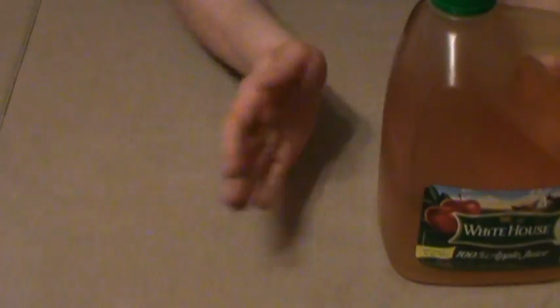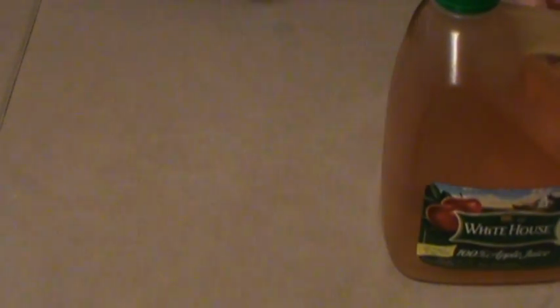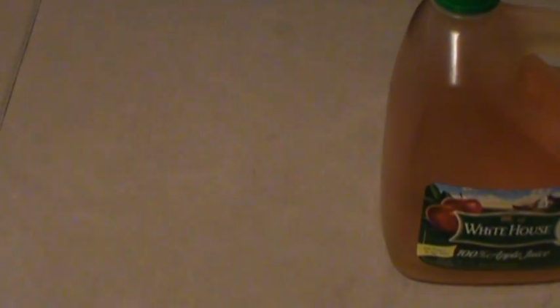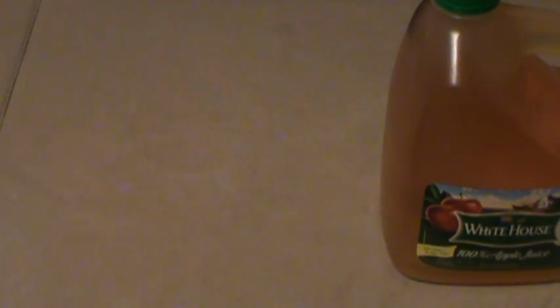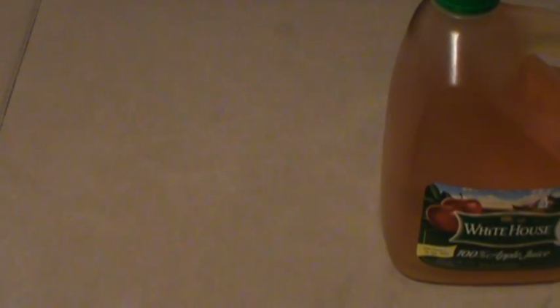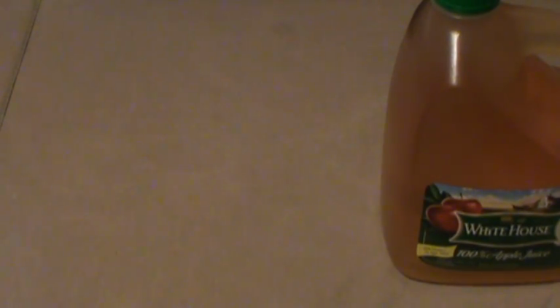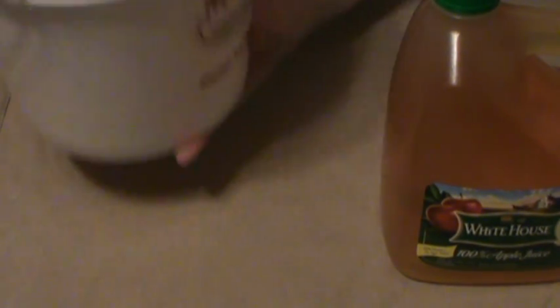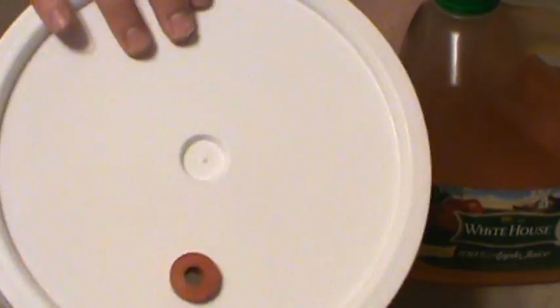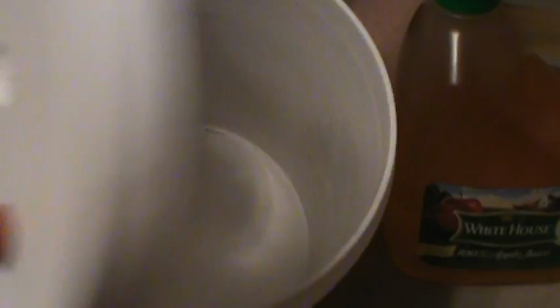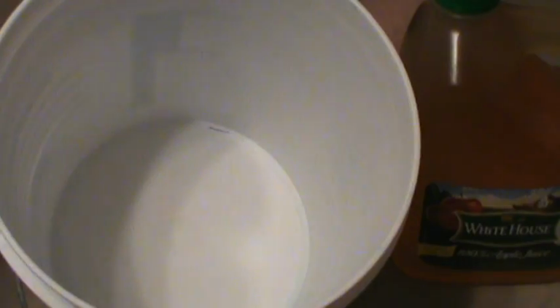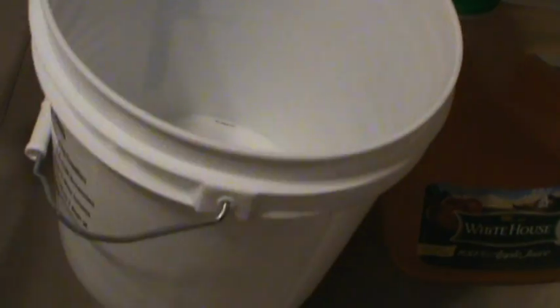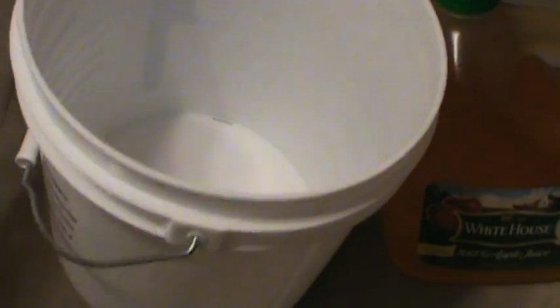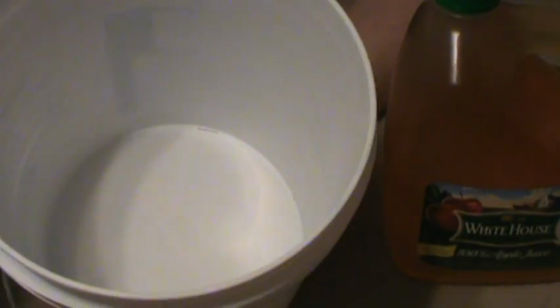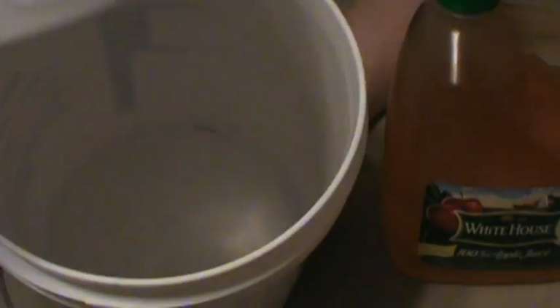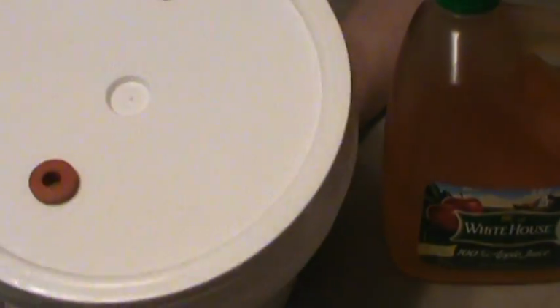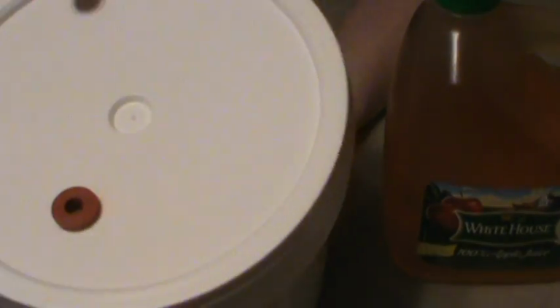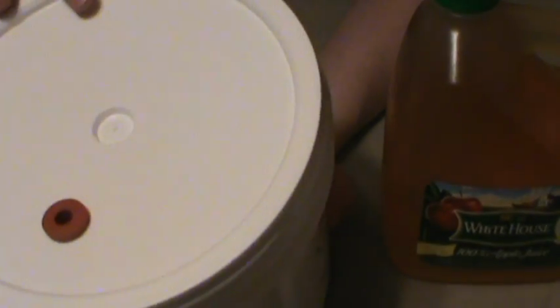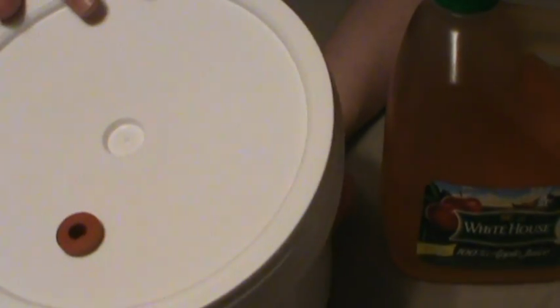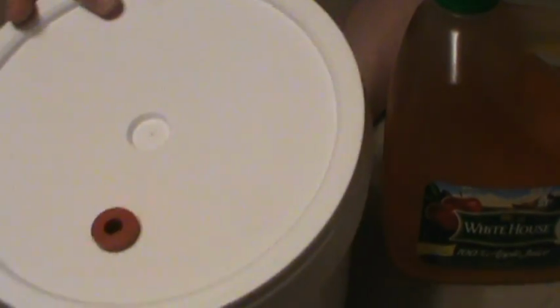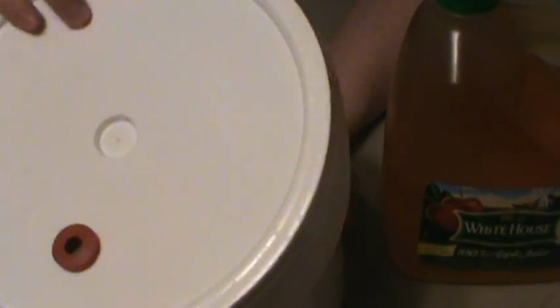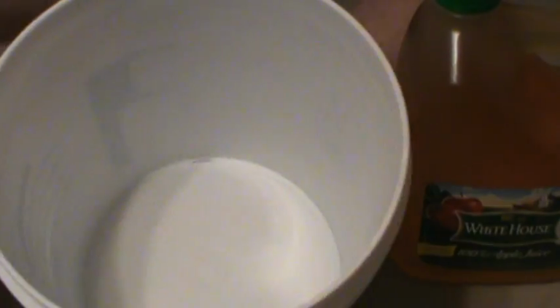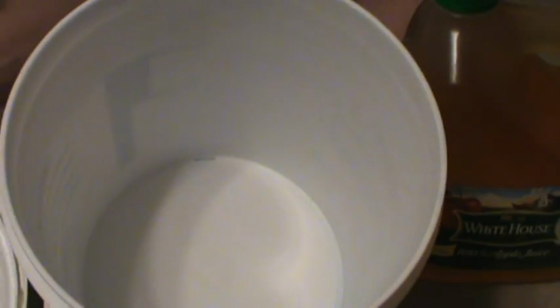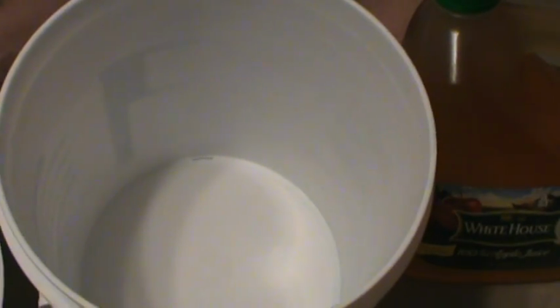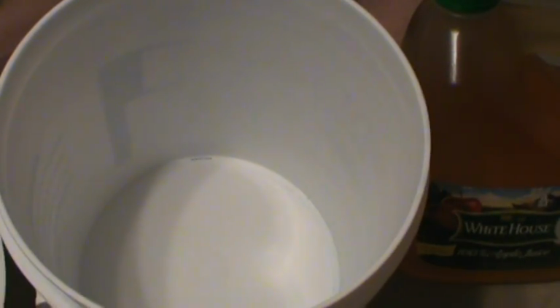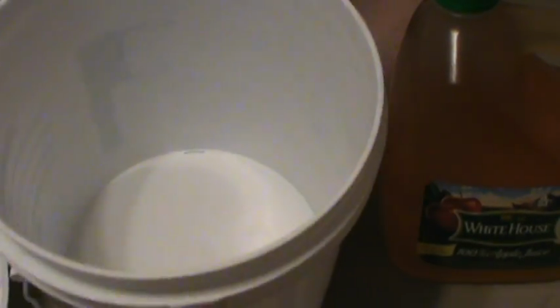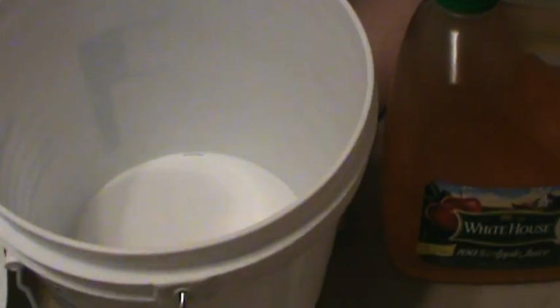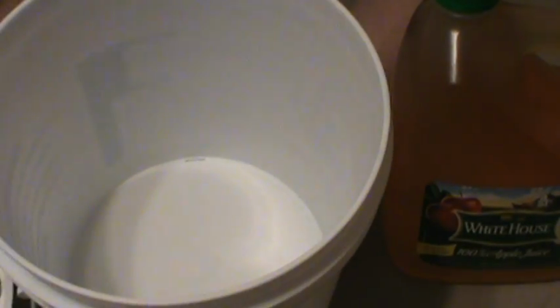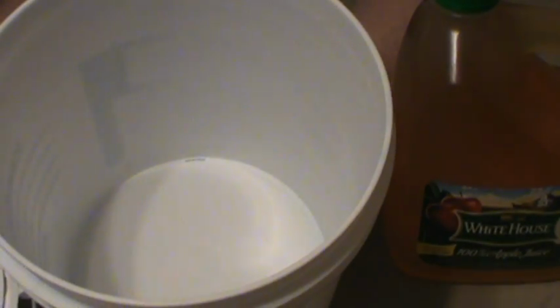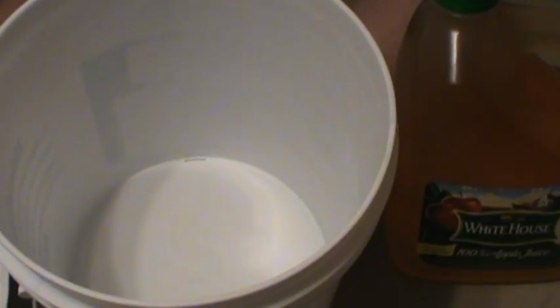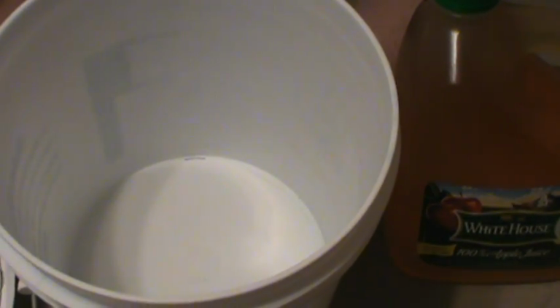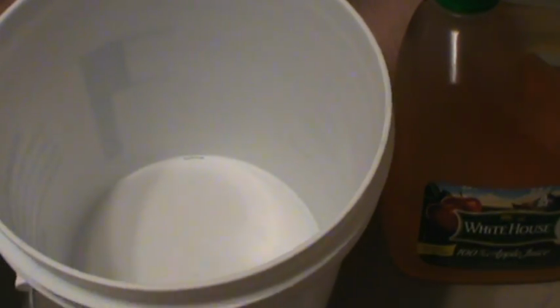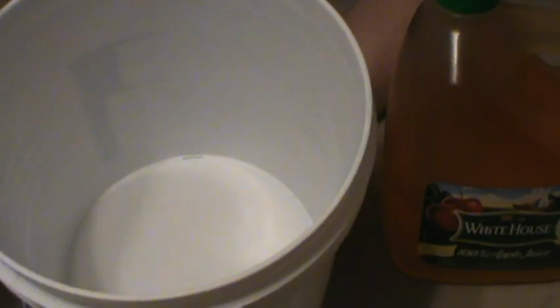Take your primary fermenter, which is basically a big ol' bucket. This is a two-gallon one that I prefer for one- to two-gallon batches. Make sure you go ahead and clean the inside with your rinse solution from your winemaking kit so there's no extra bacteria or yeast in there to screw up your fermentation.